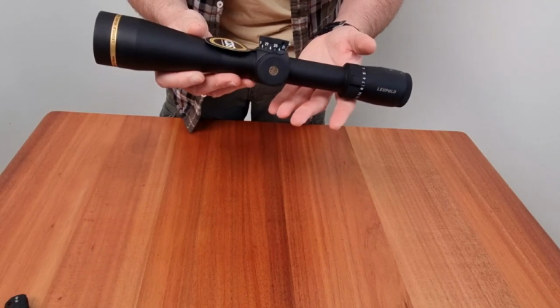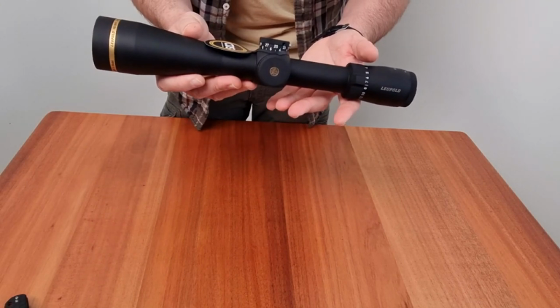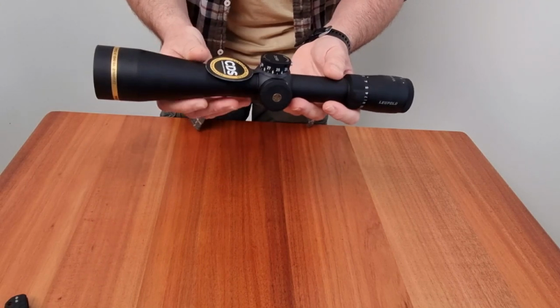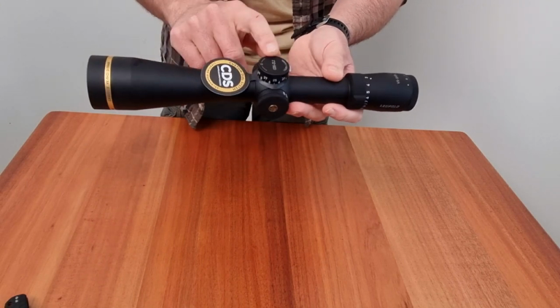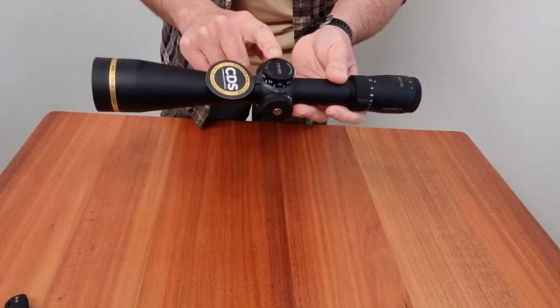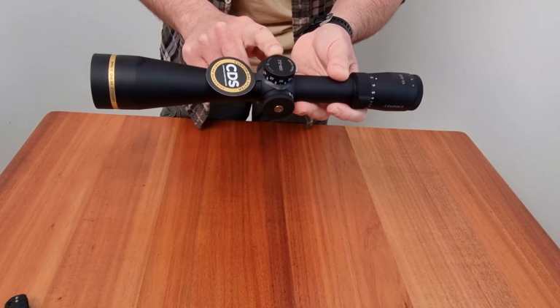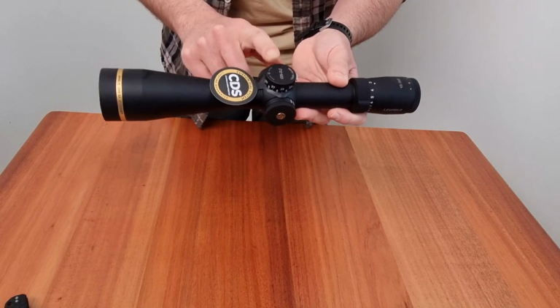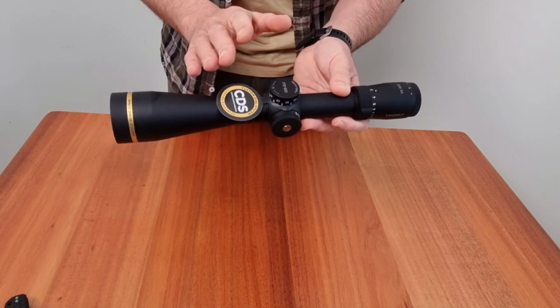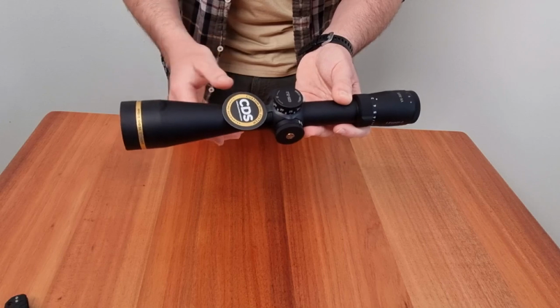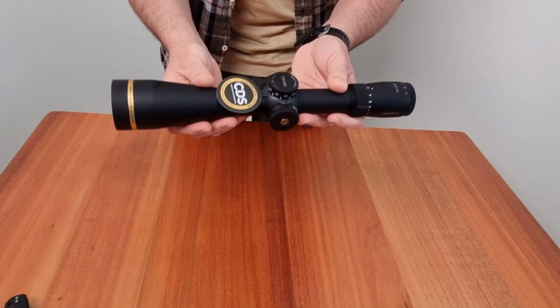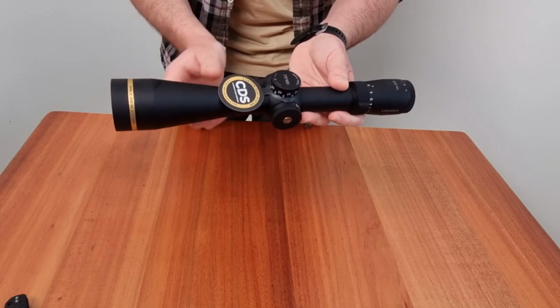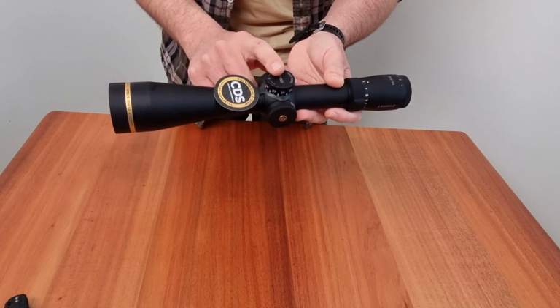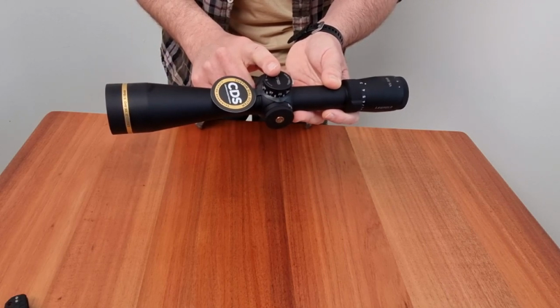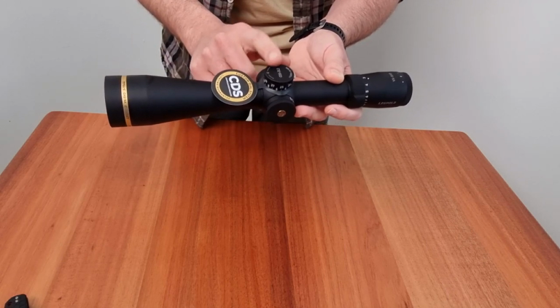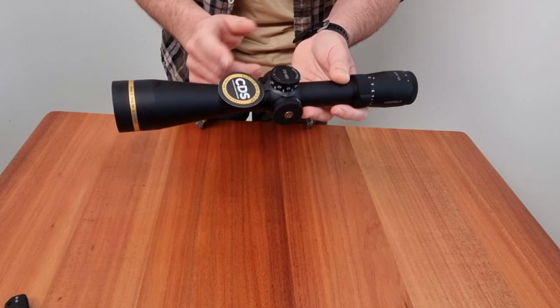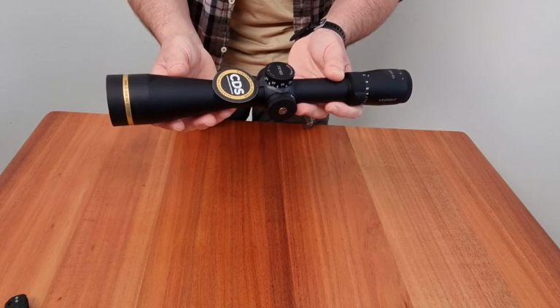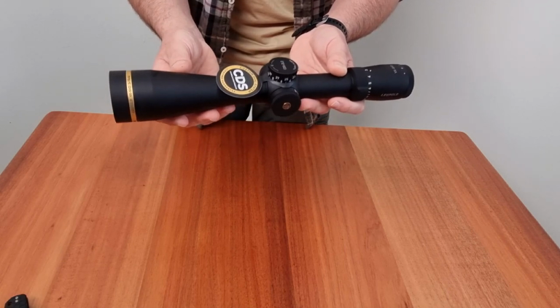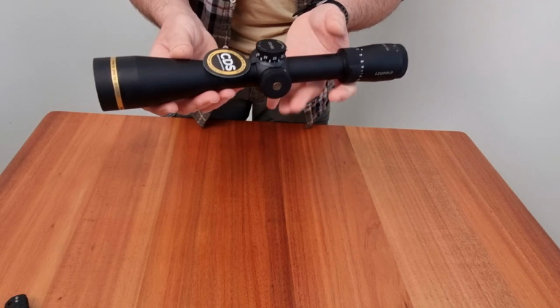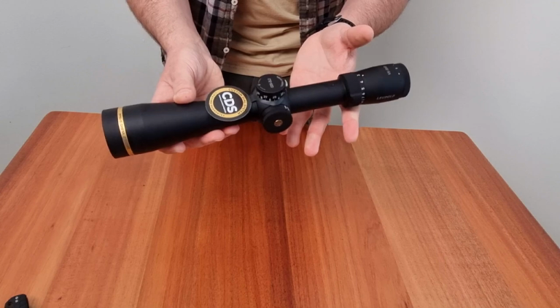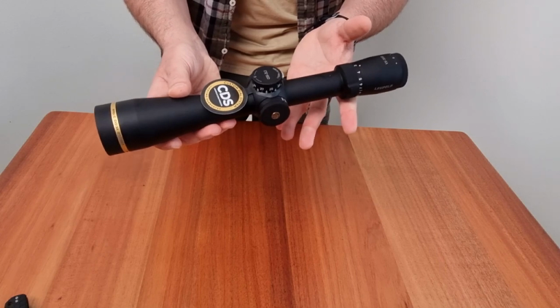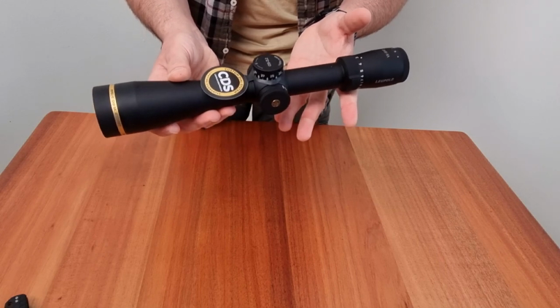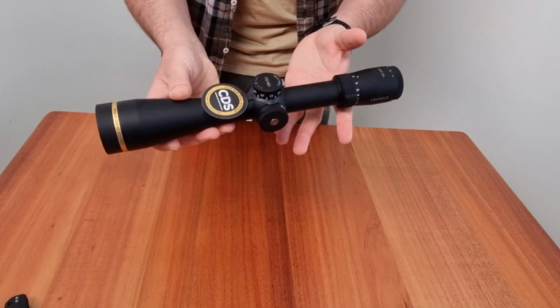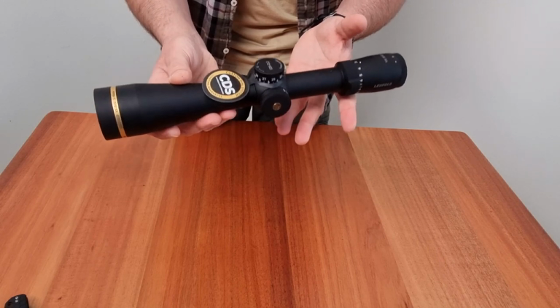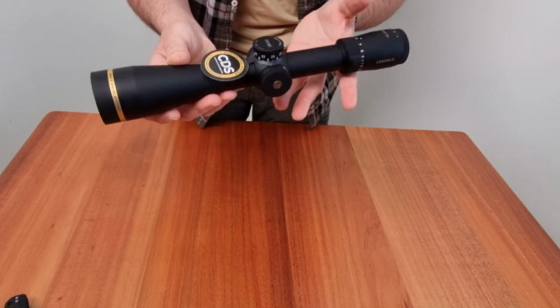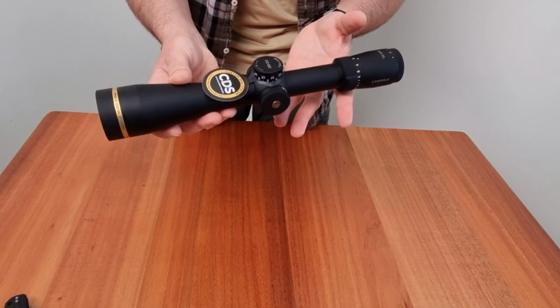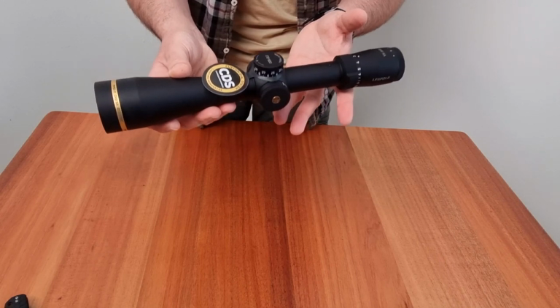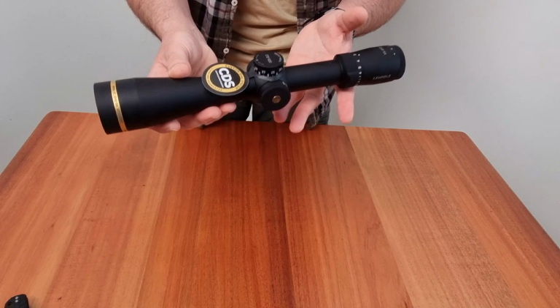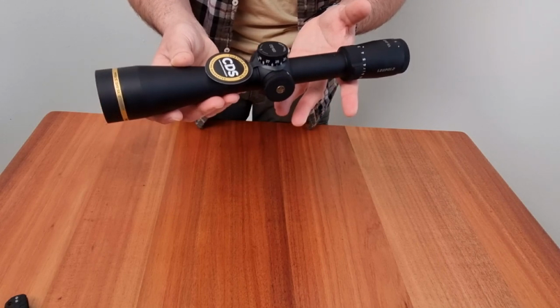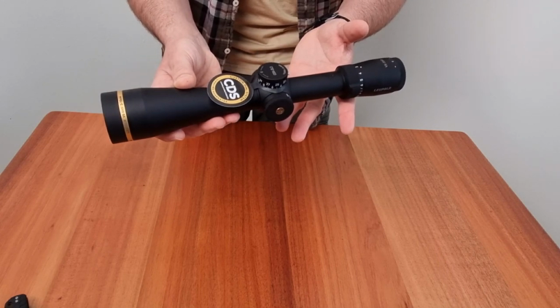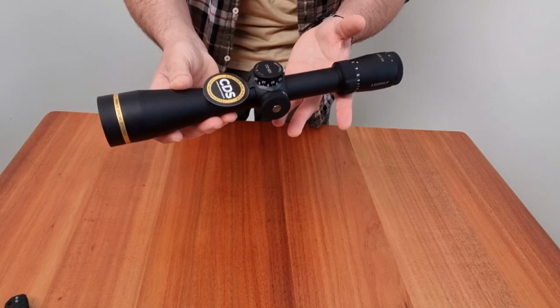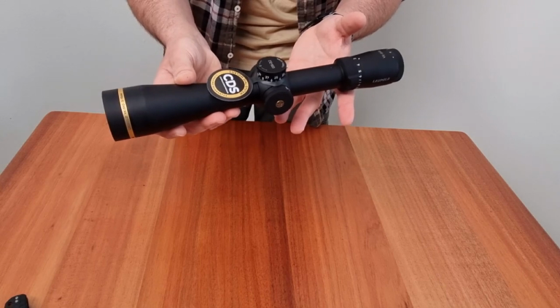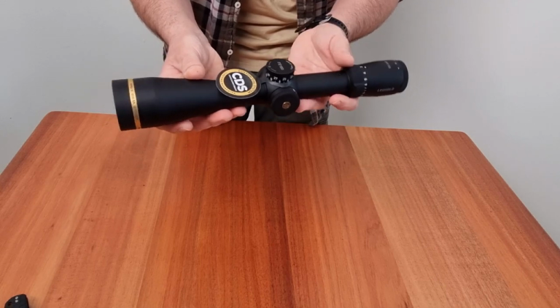Moving on, we have the CDS, or otherwise known as the custom dial system. This is a fantastic feature that allows you to quickly and easily dial in your desired elevation. This ensures precise and accurate shots, especially when shooting at various distances.